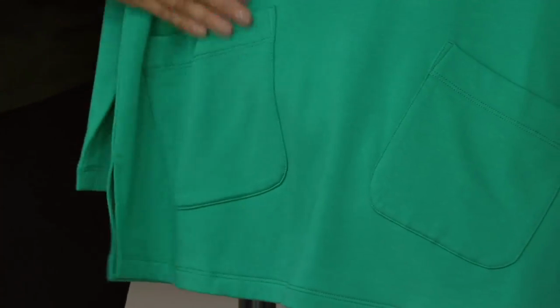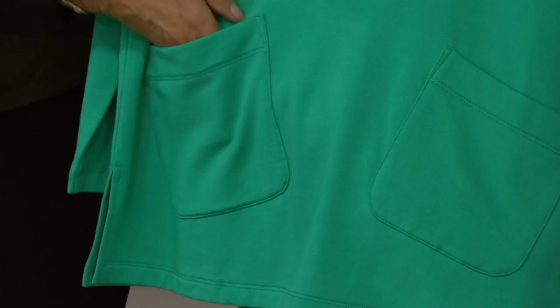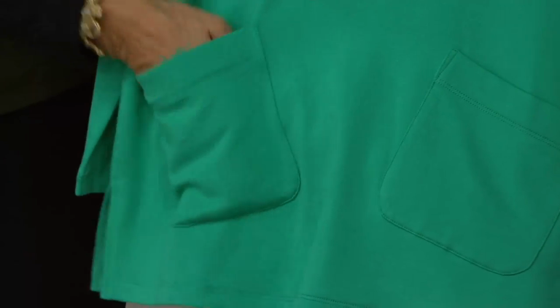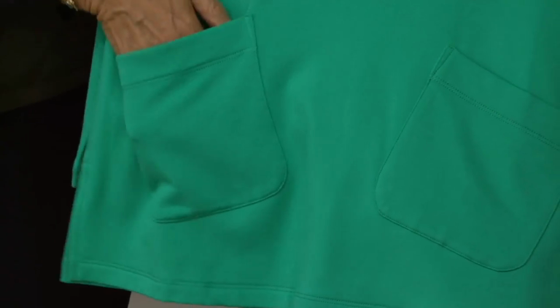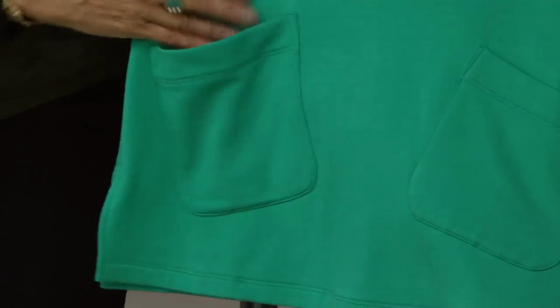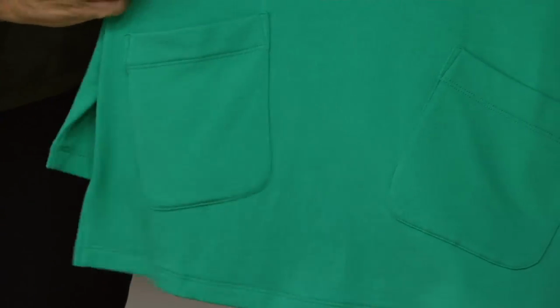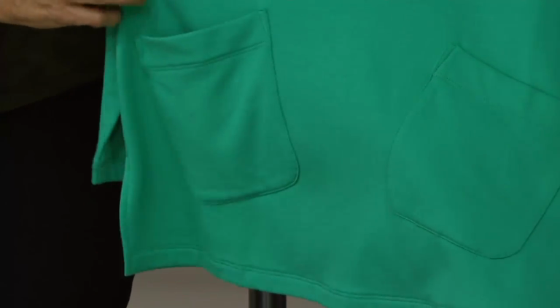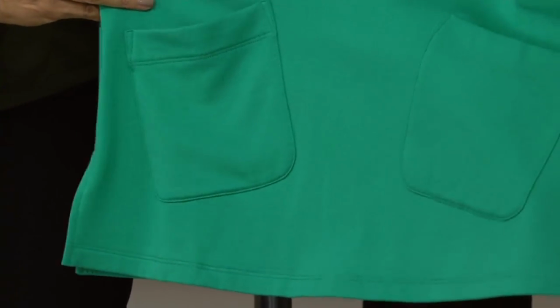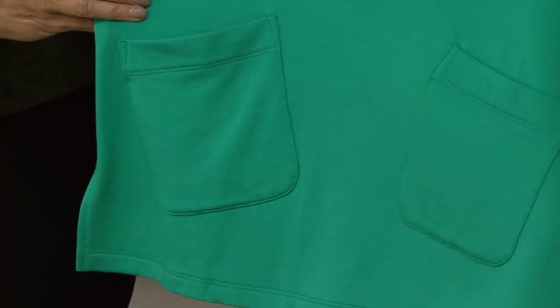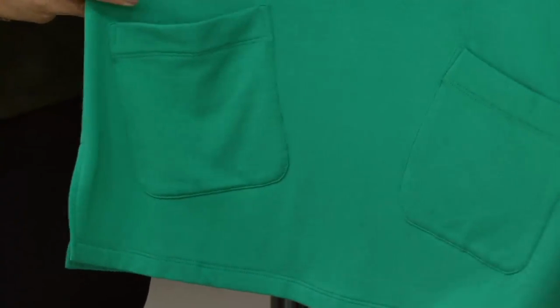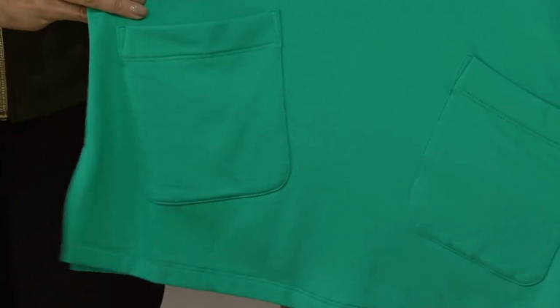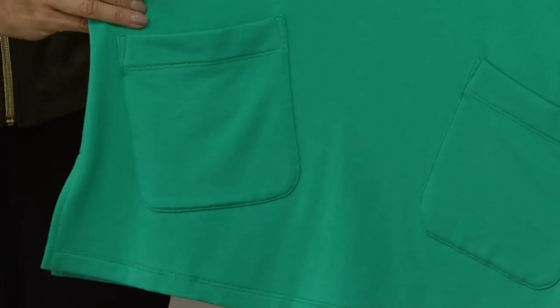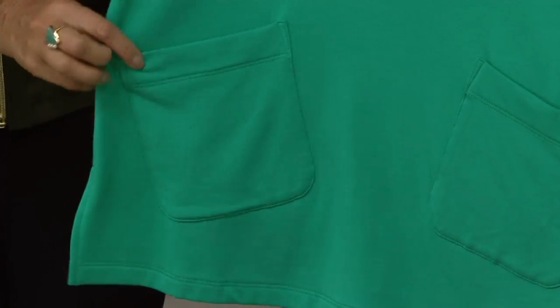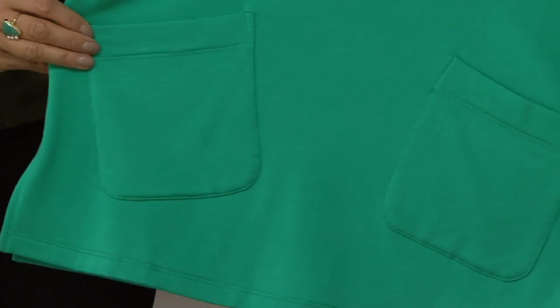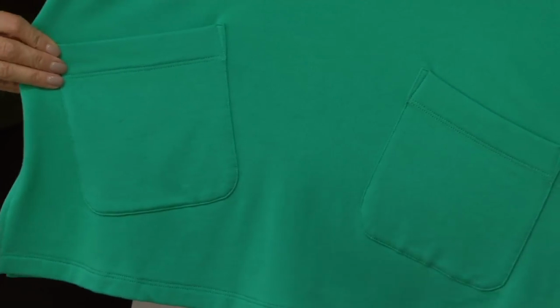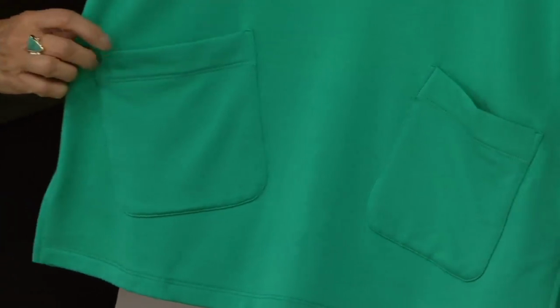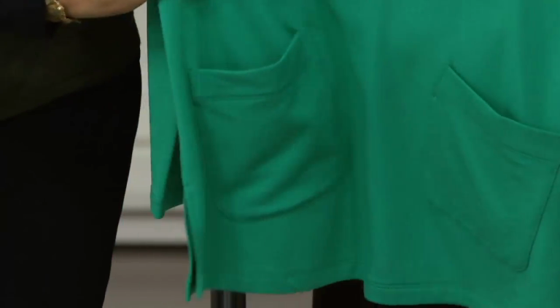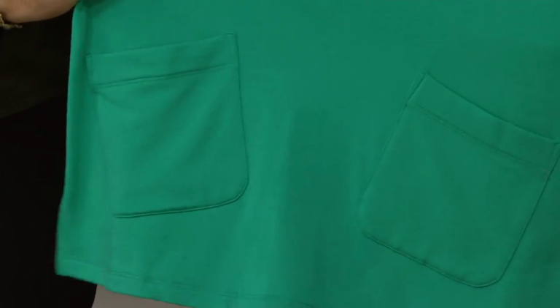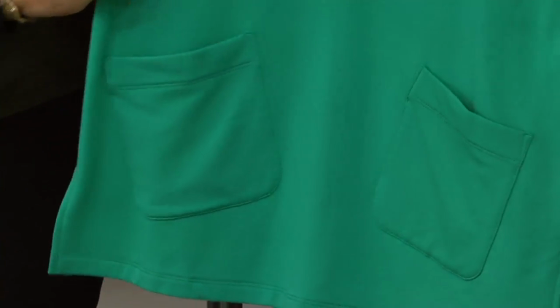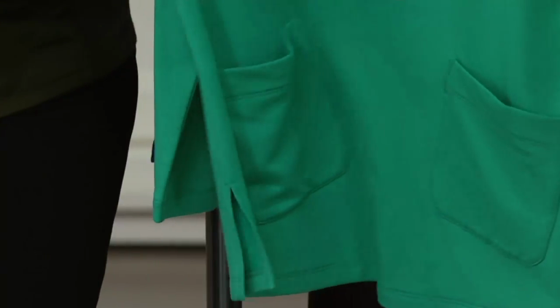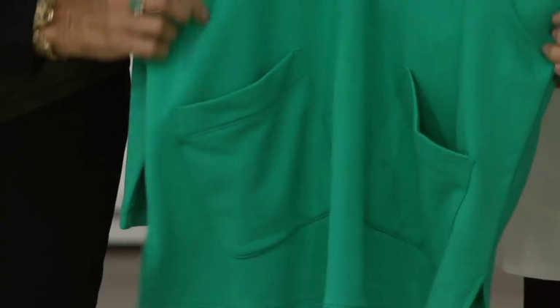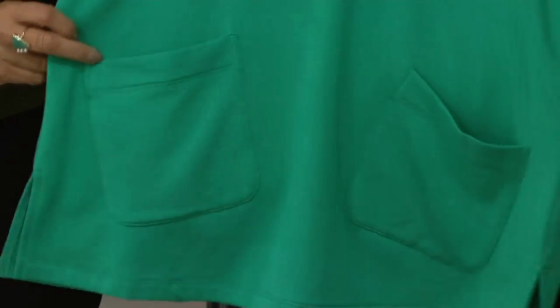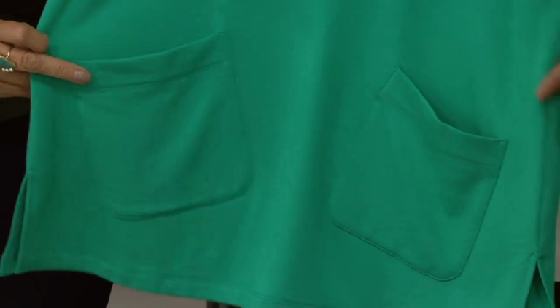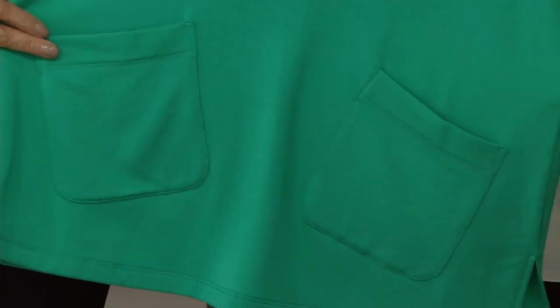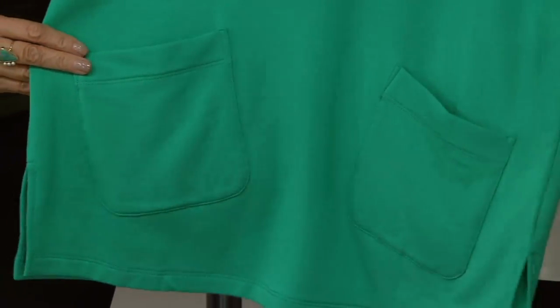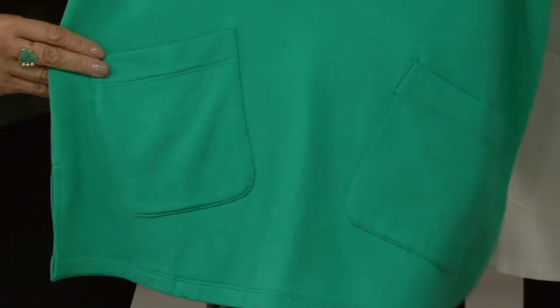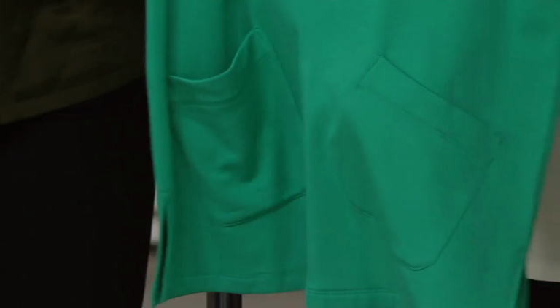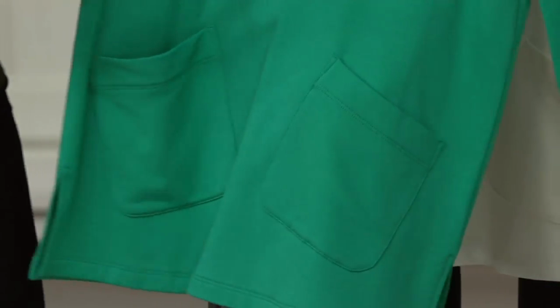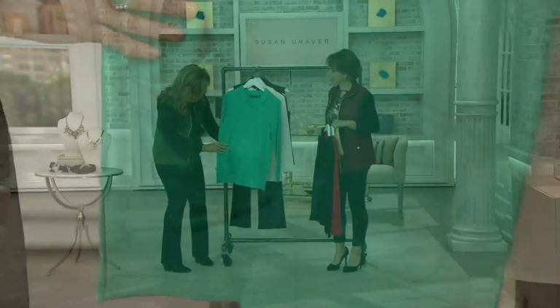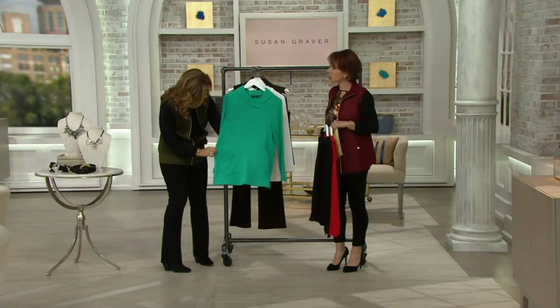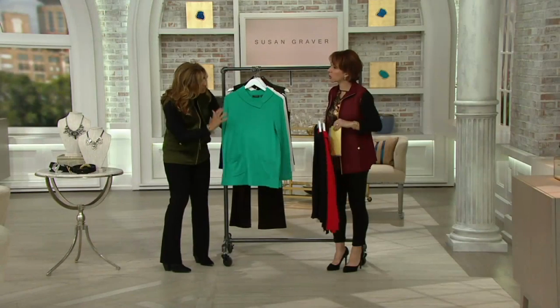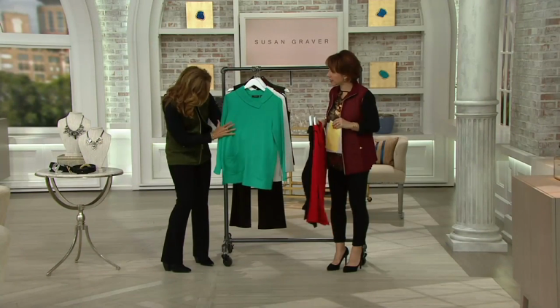You put your cell phone, your tissue, your keys — you run out the door and it's just that cute. It's that little swing shape. It's not as big and oversized as the one we showed you originally. This one's a little shorter, a little slimmer.